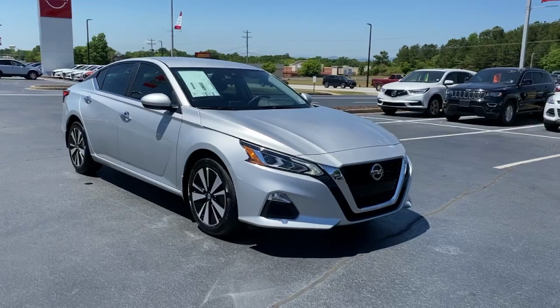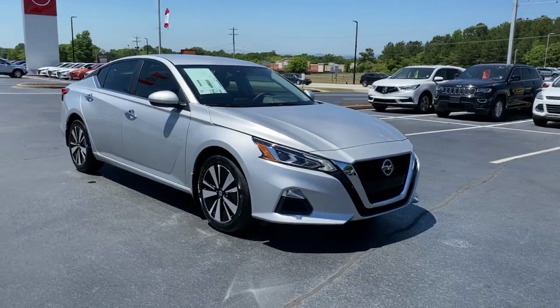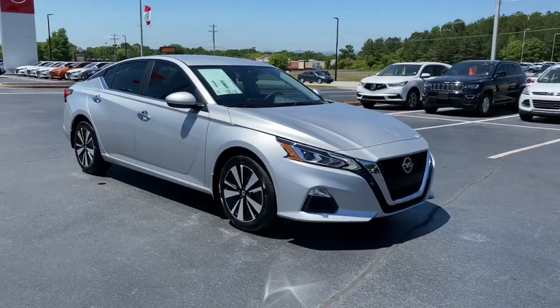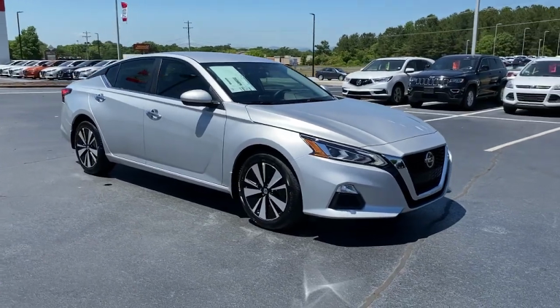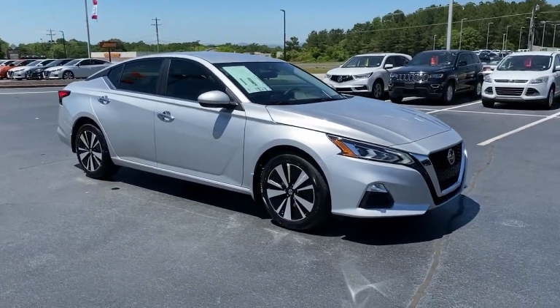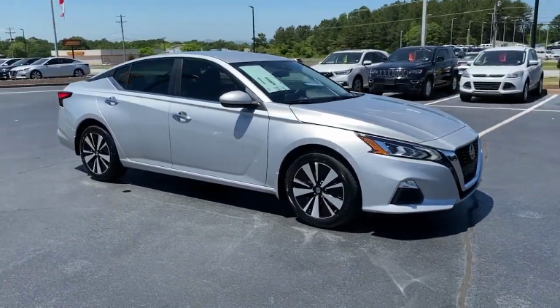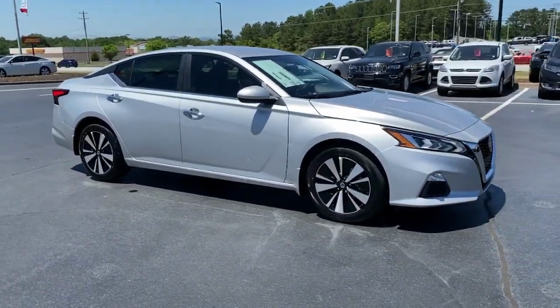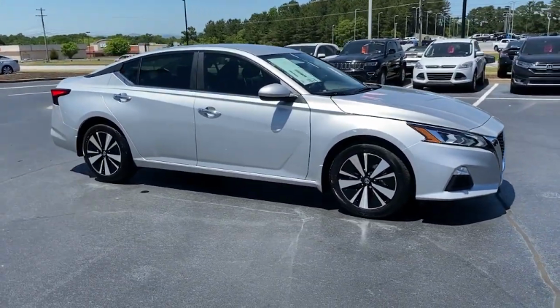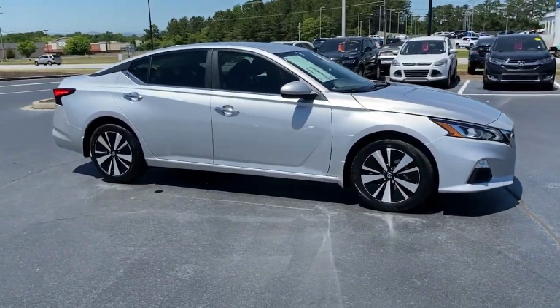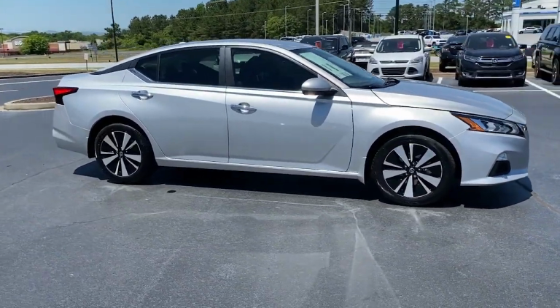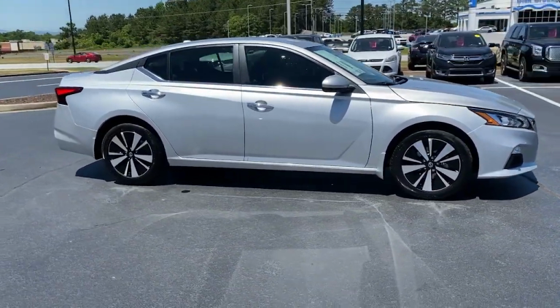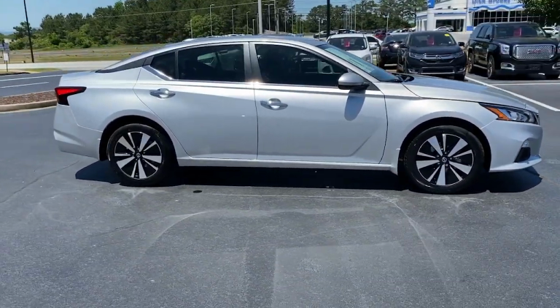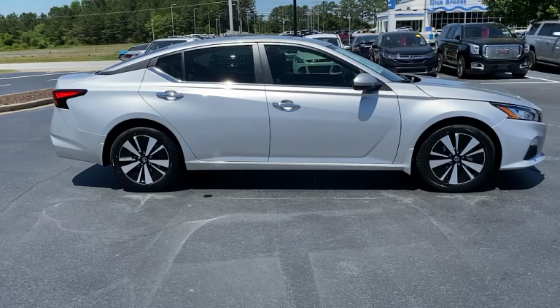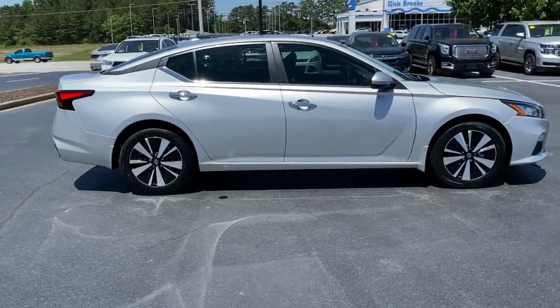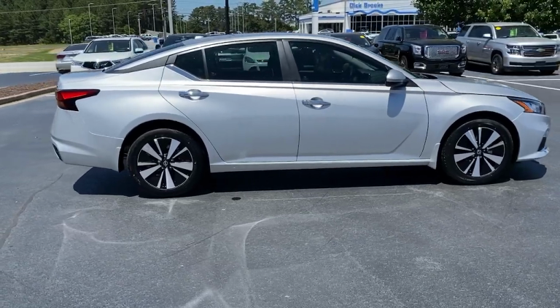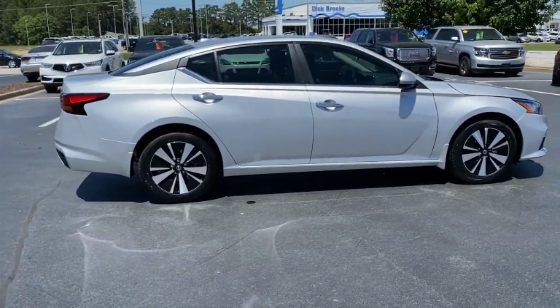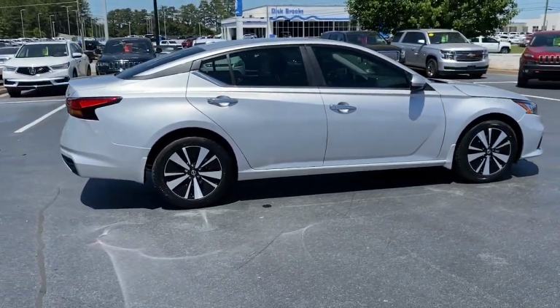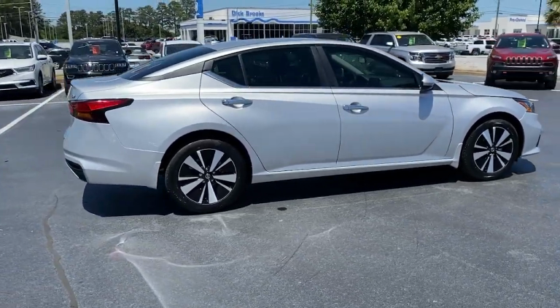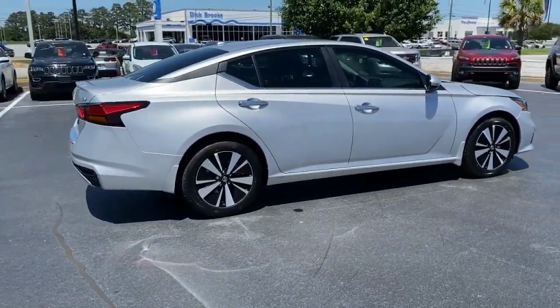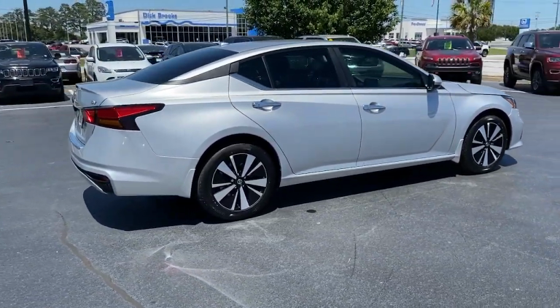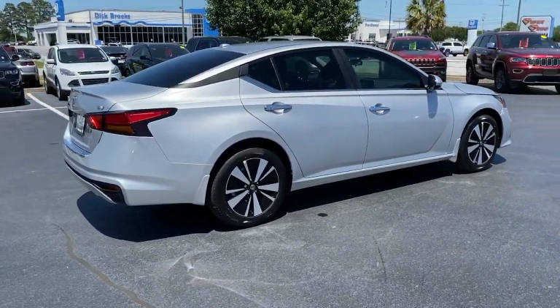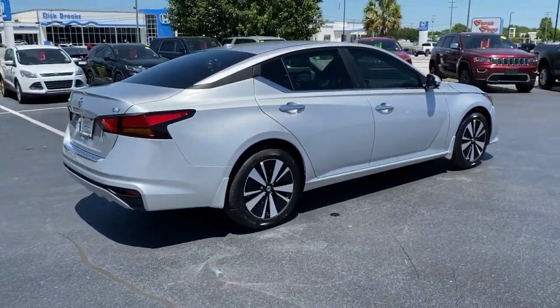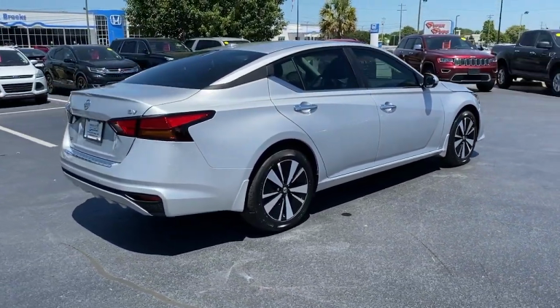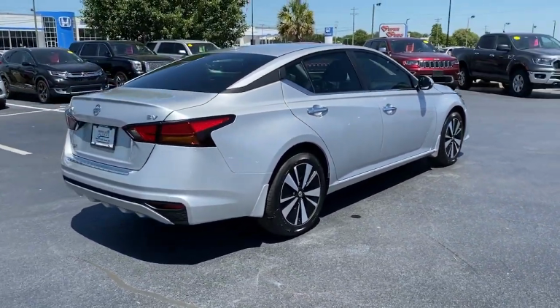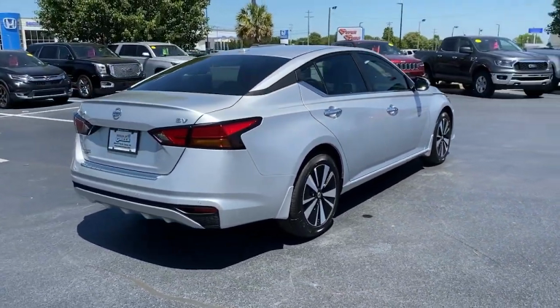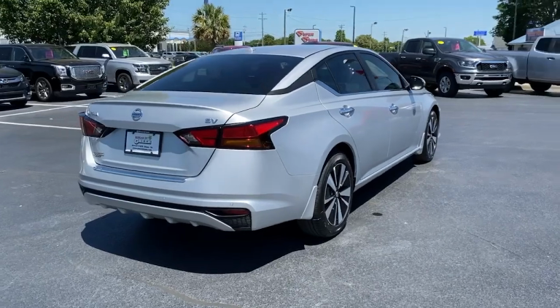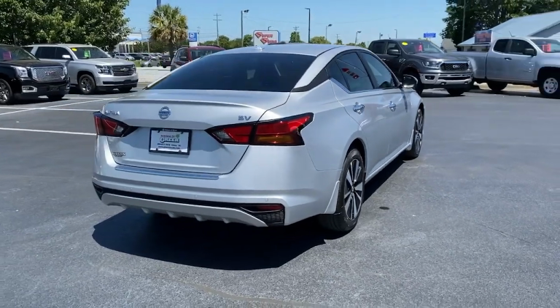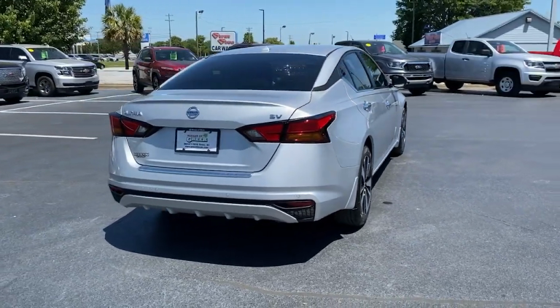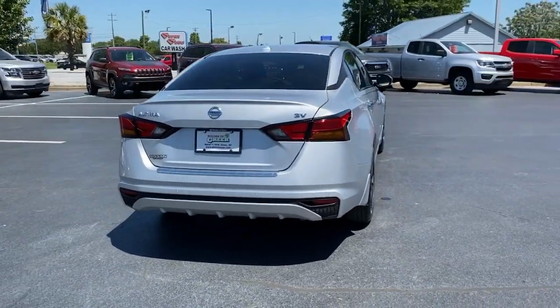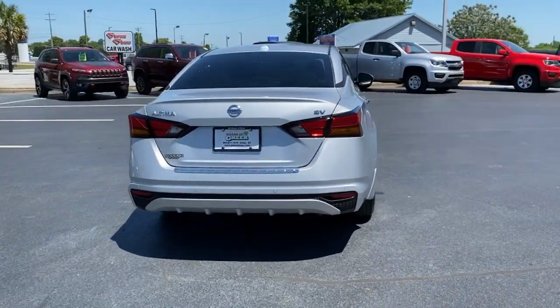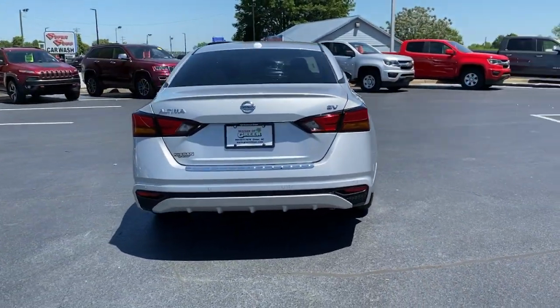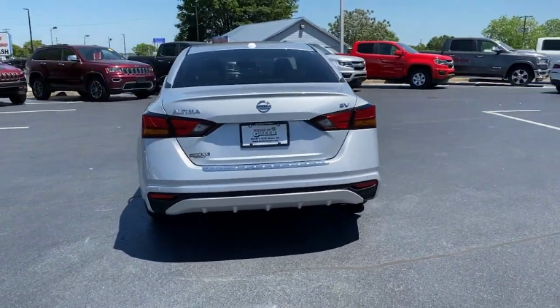Your next car could be the 2022 Nissan Altima. Here's a stylish, family-friendly Nissan Altima — the mid-size sedan with available all-wheel drive and standard driver assist safety features.